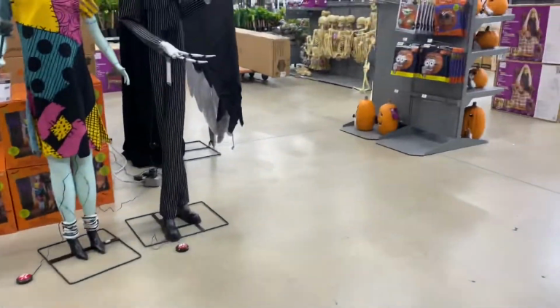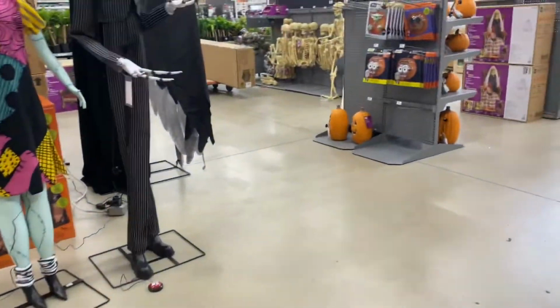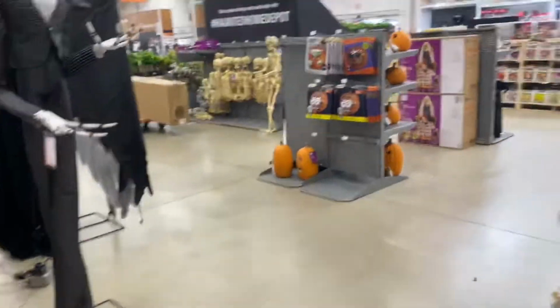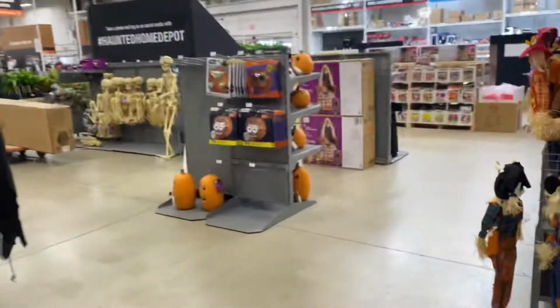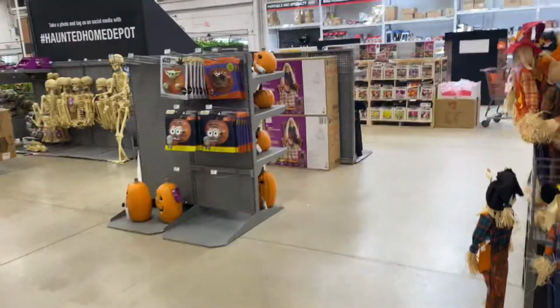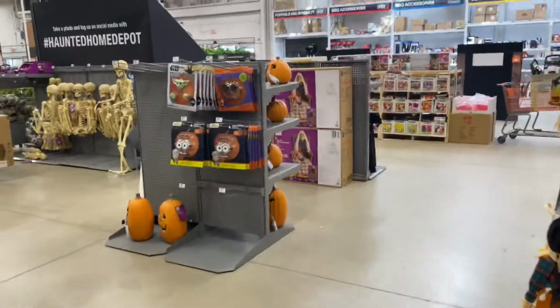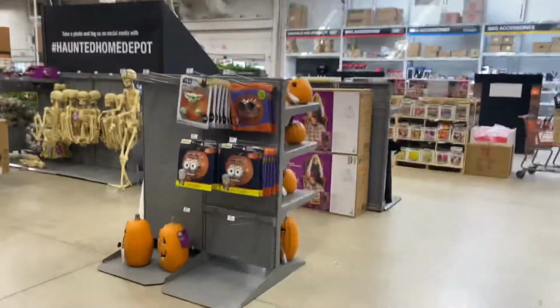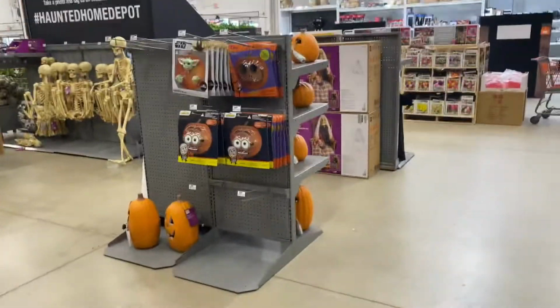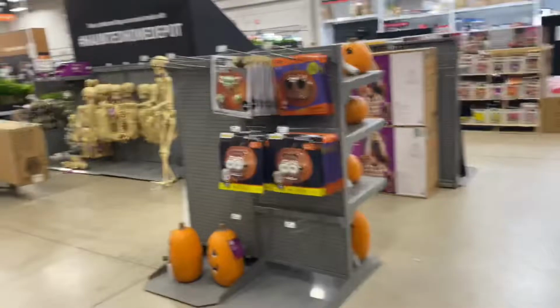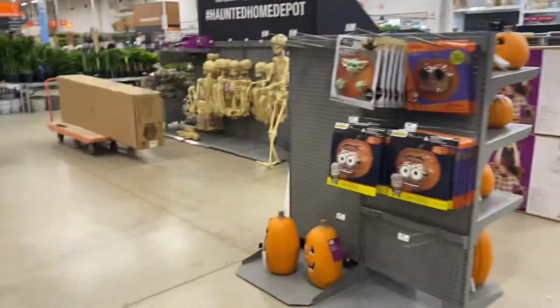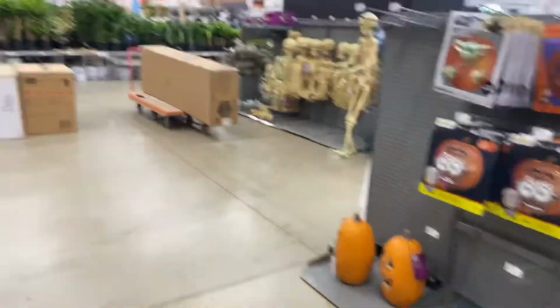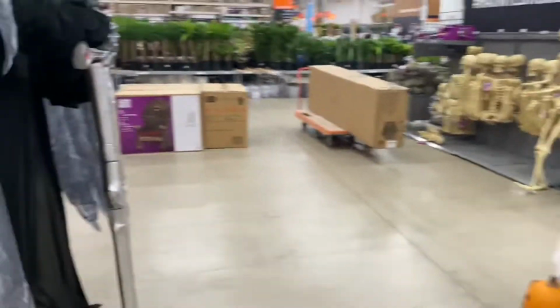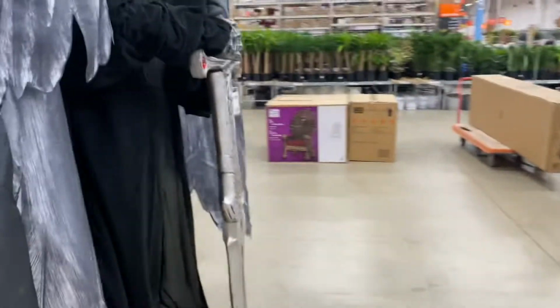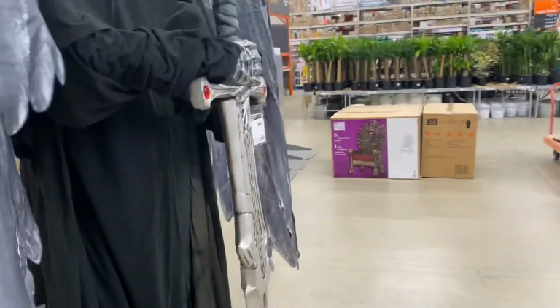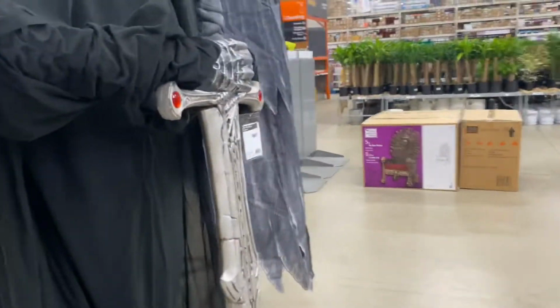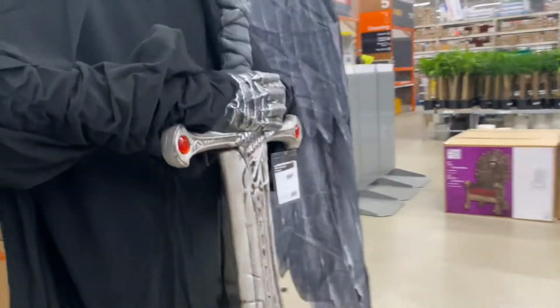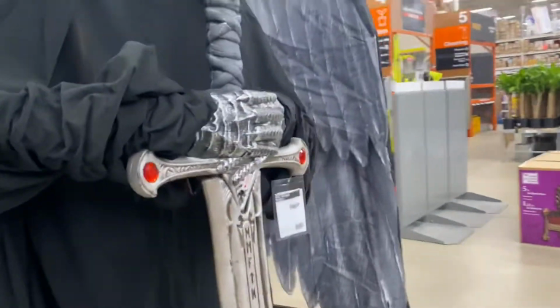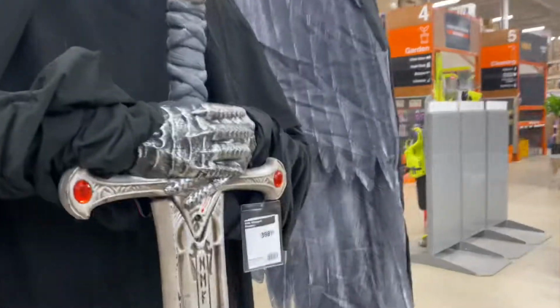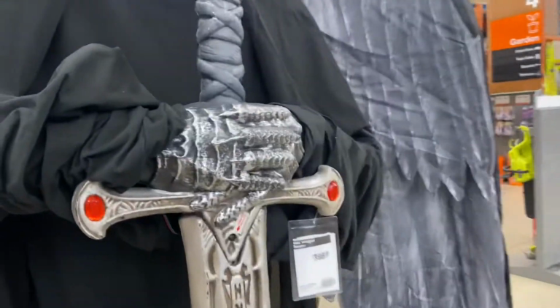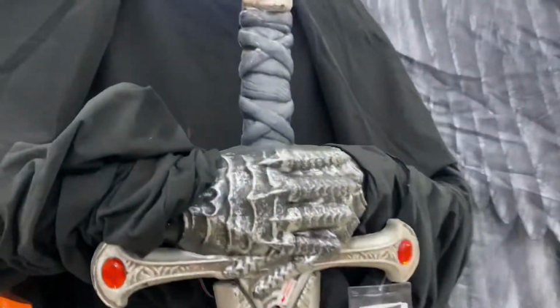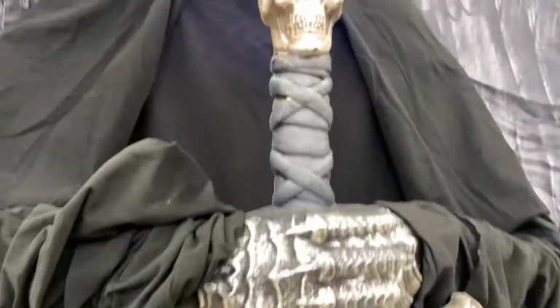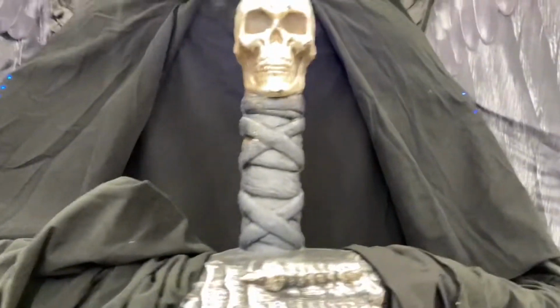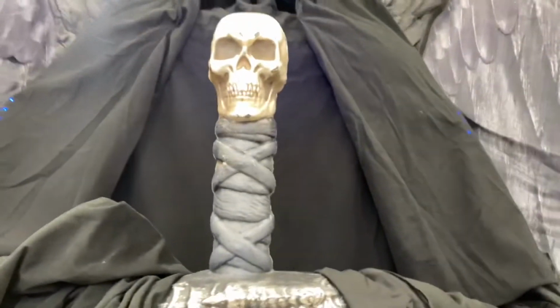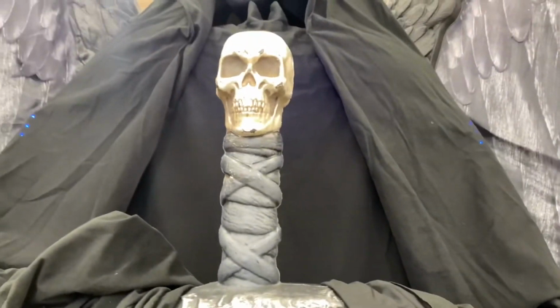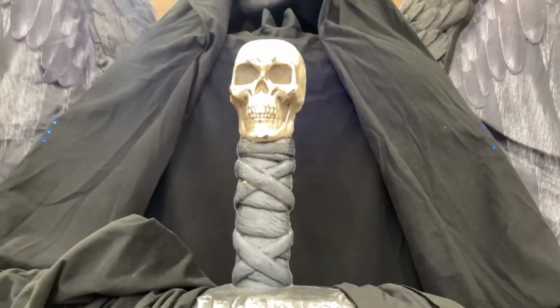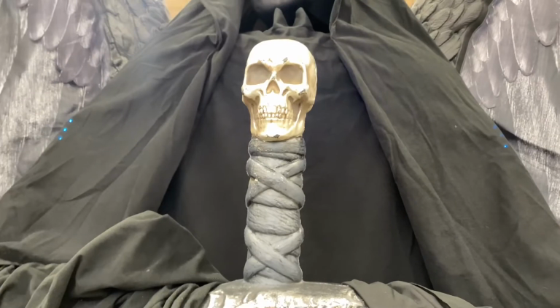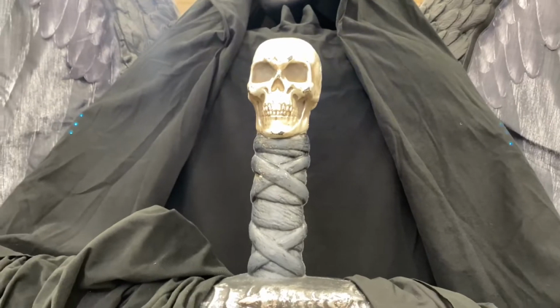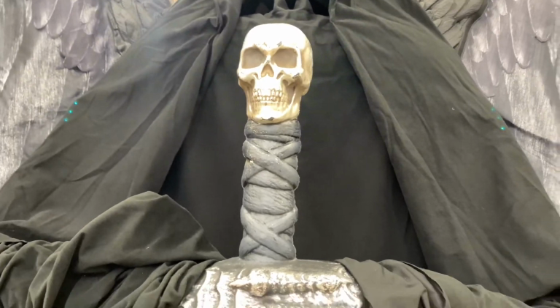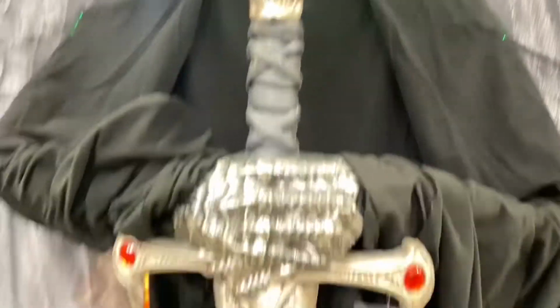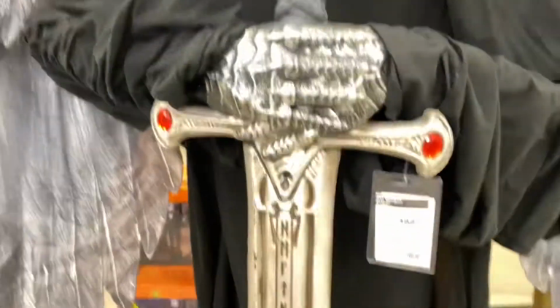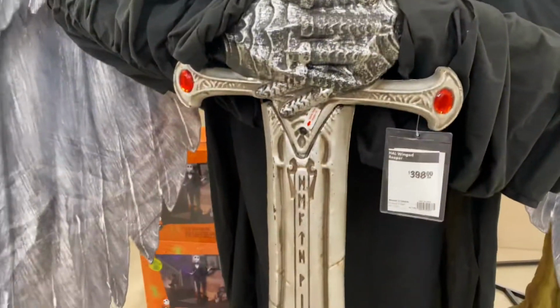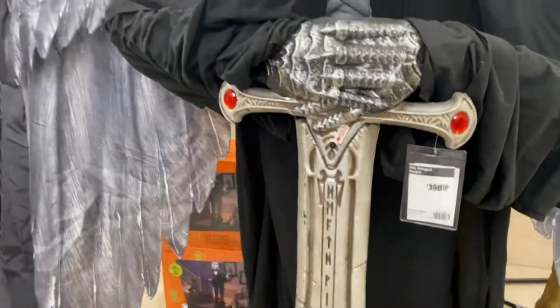Oh, they do have the Infernal Reaper — that one looks really cool. They don't have everything in yet but they have some. But Dark Angel, oh my gosh, he's just big.